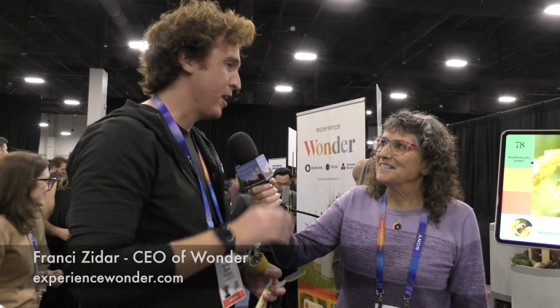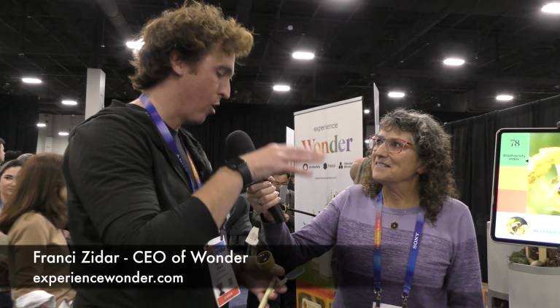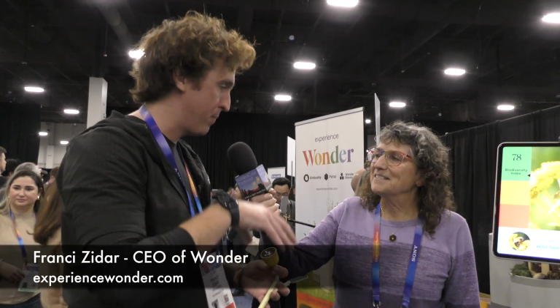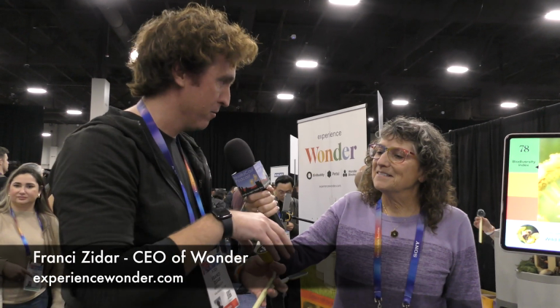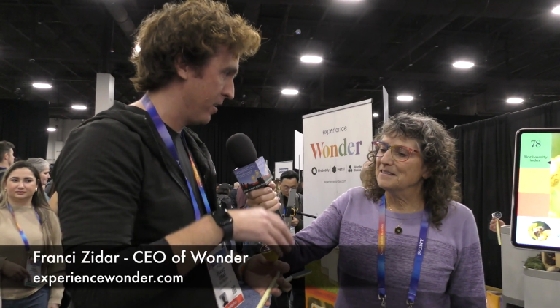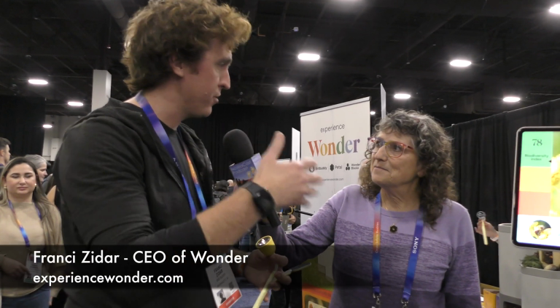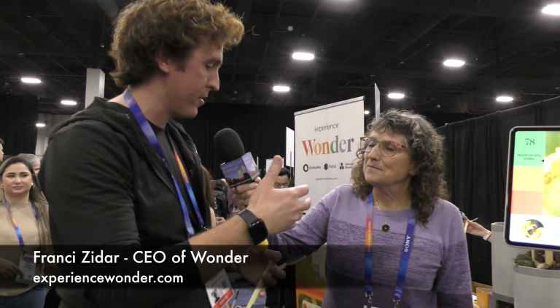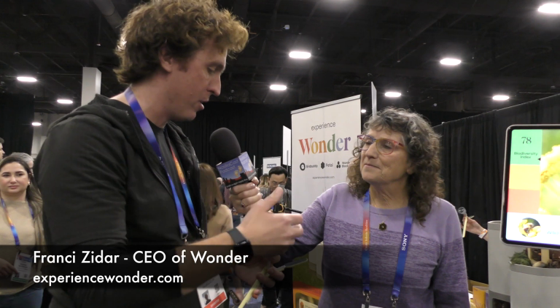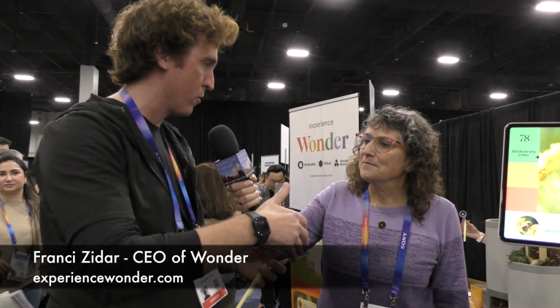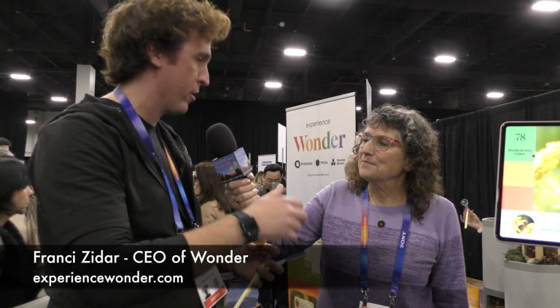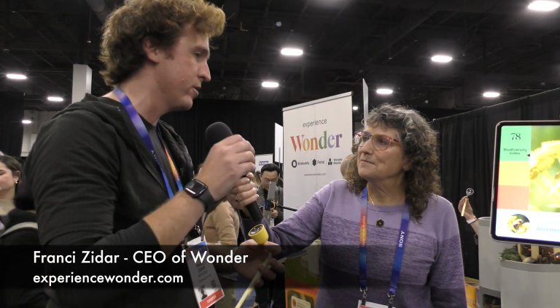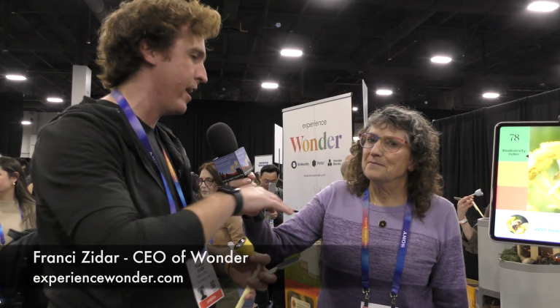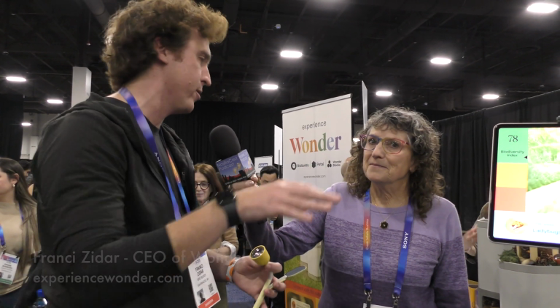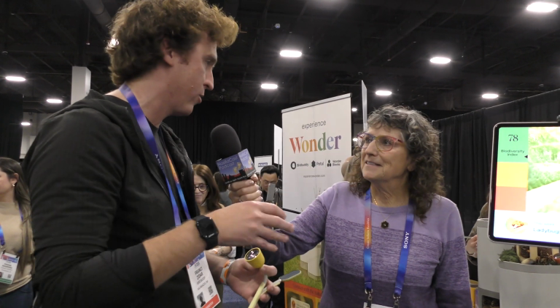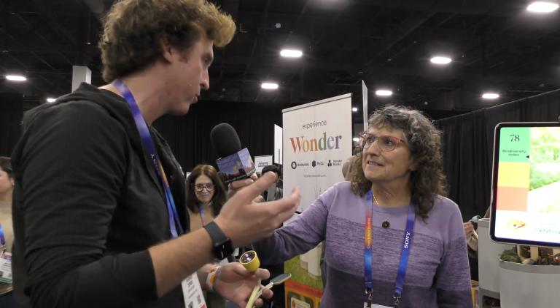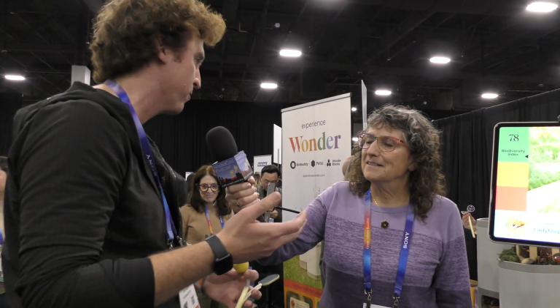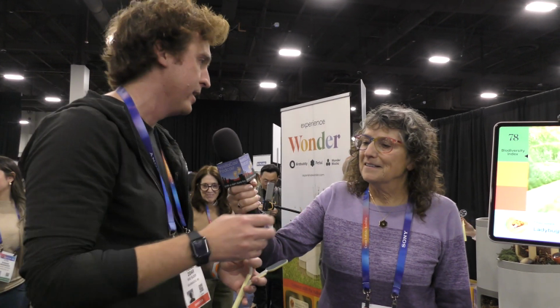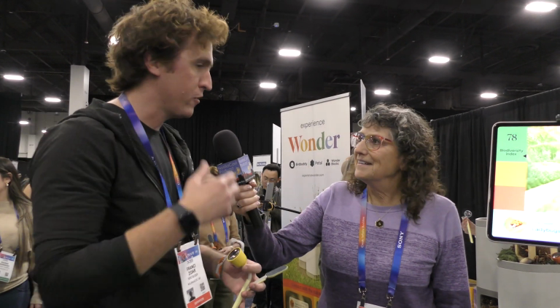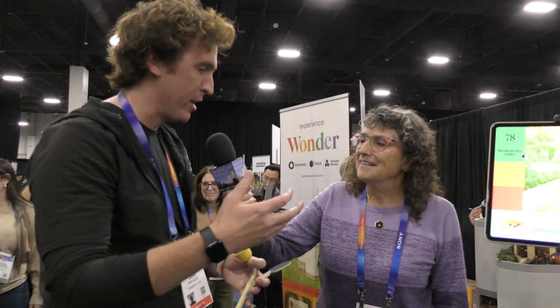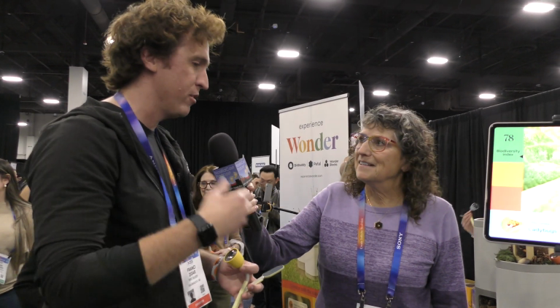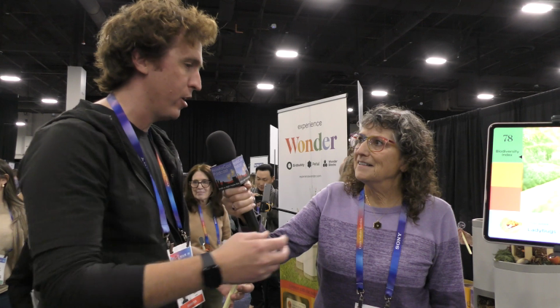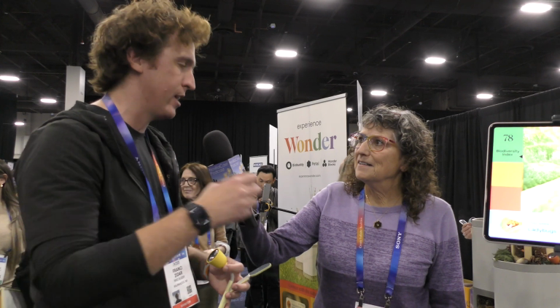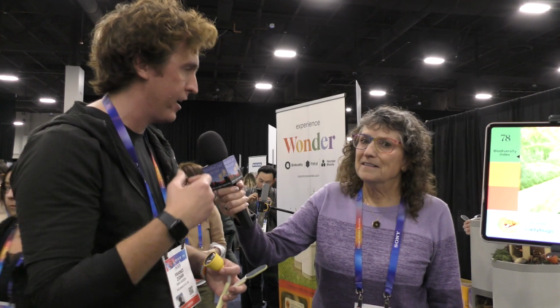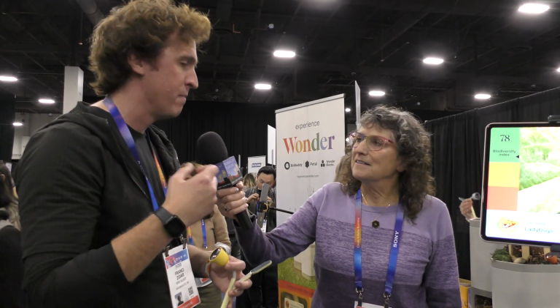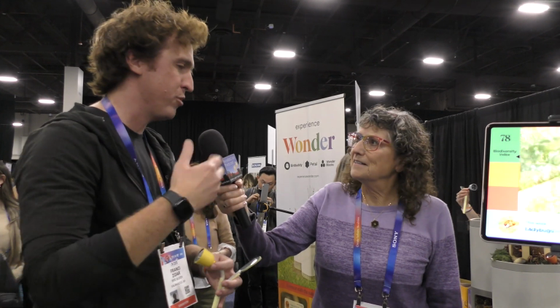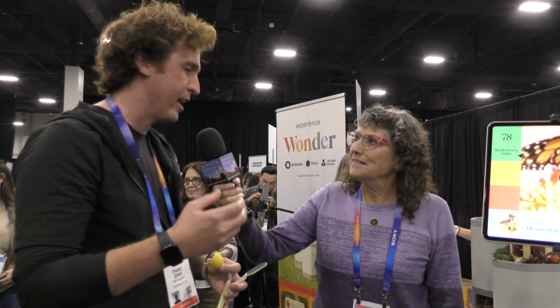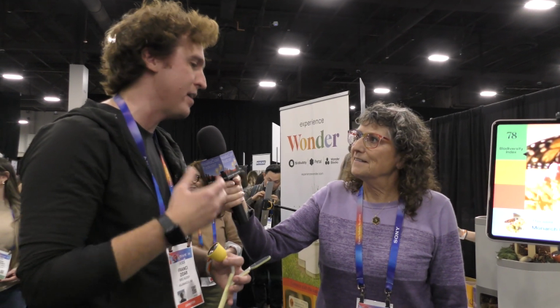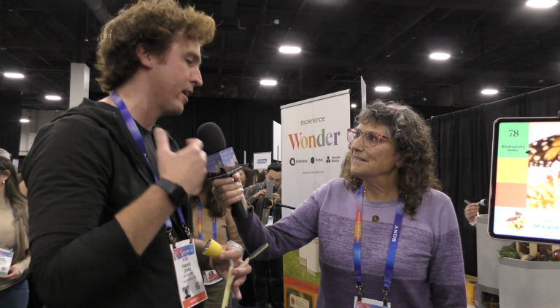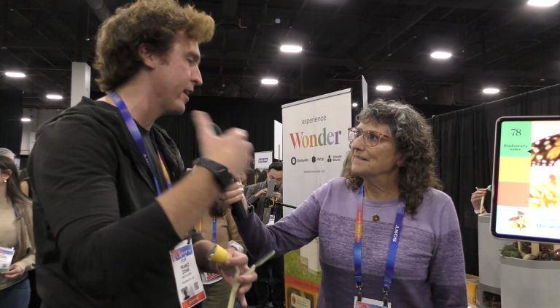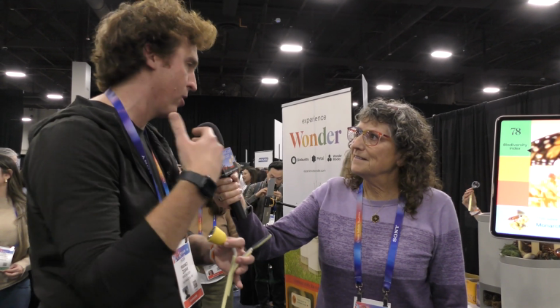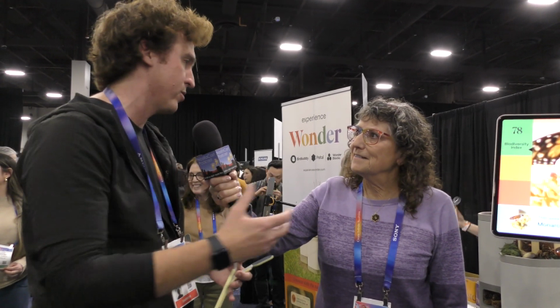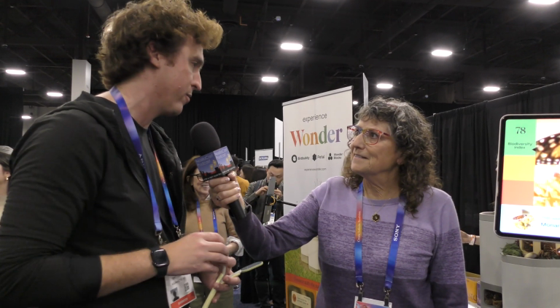That's why we're launching Petal, which is a nature-inspired camera, solar powered, goes anywhere there's nature around your home. It takes beautiful images and videos, collects data, gives you insights, and basically connects you with all the nature around there.